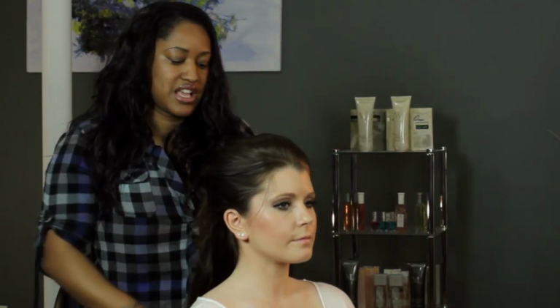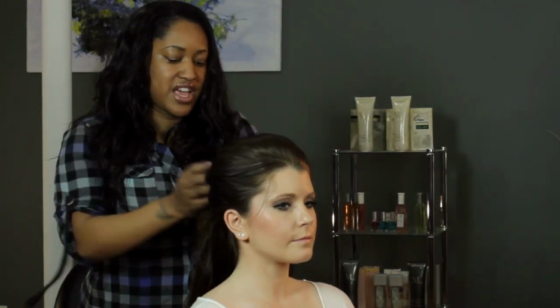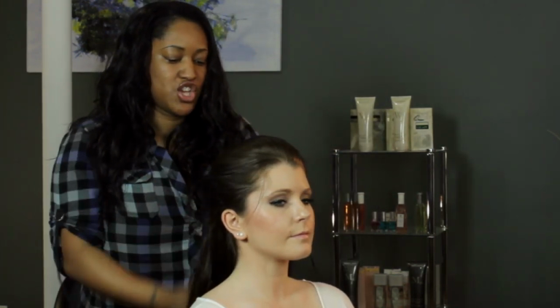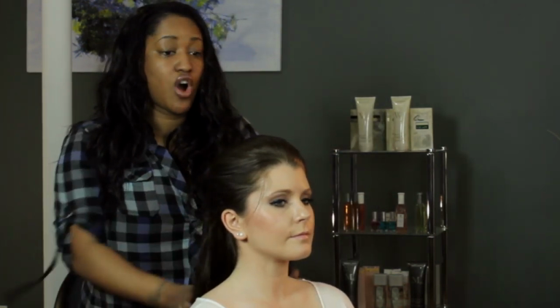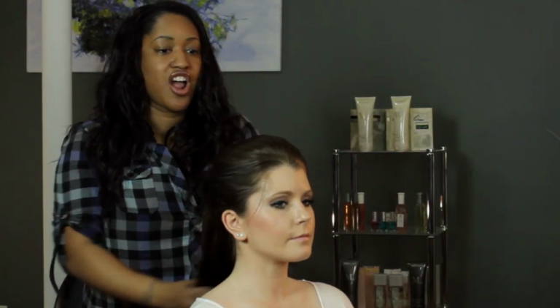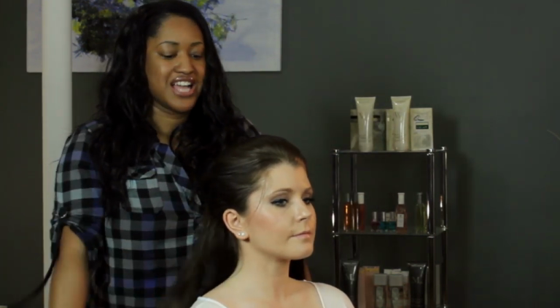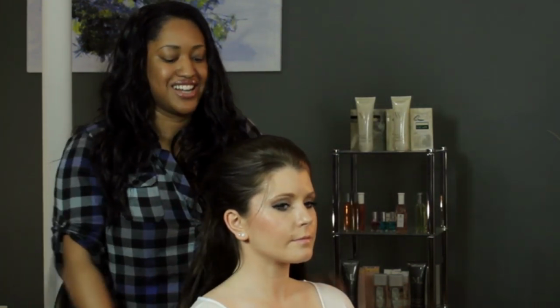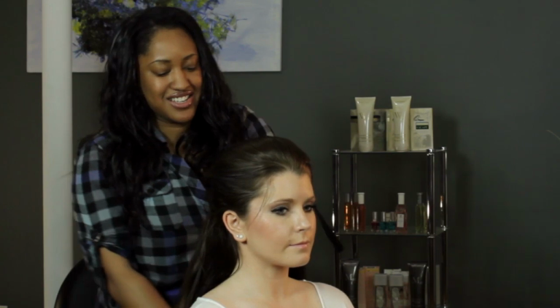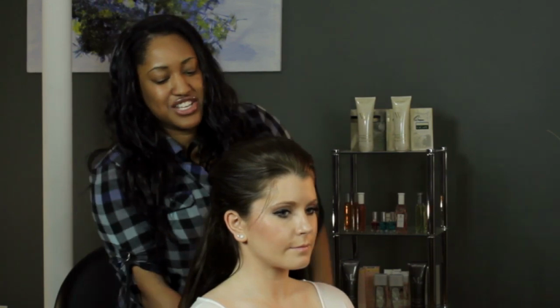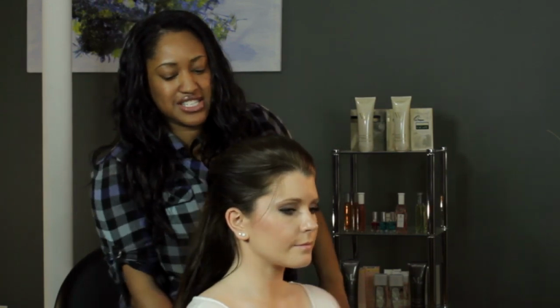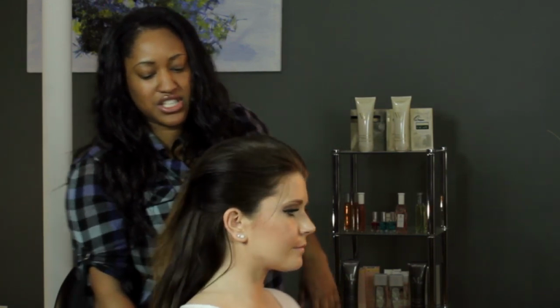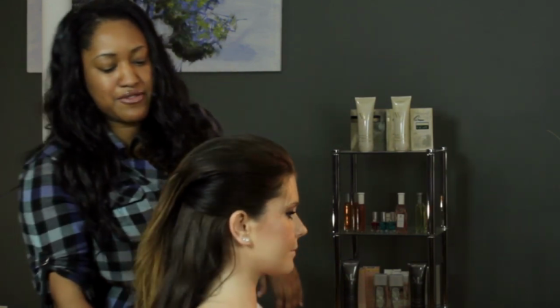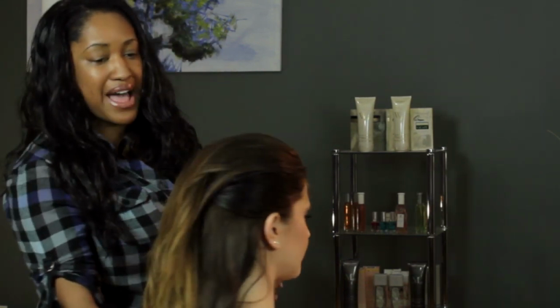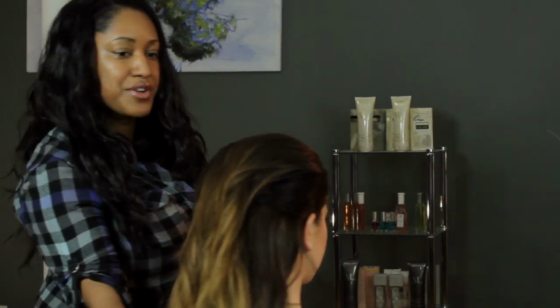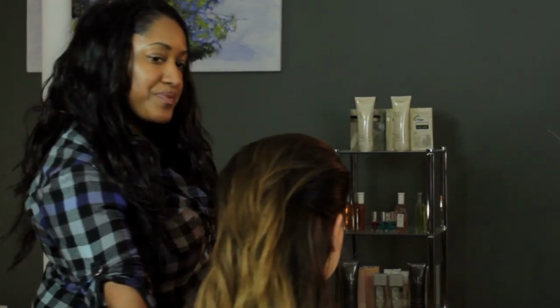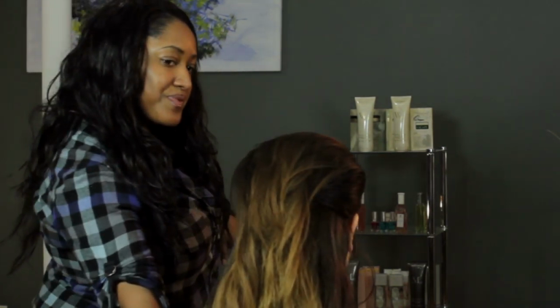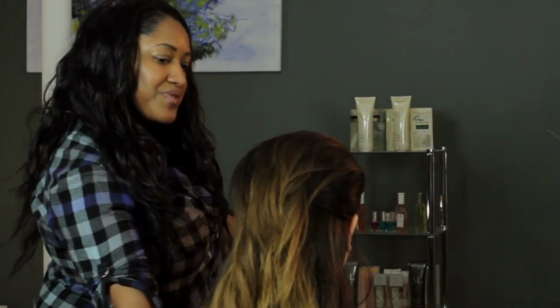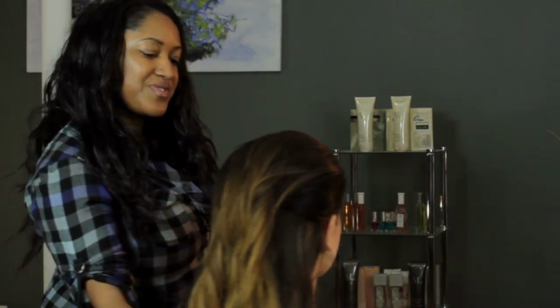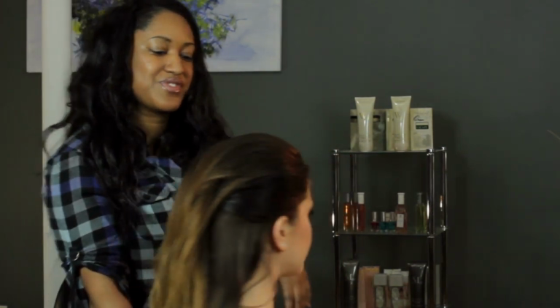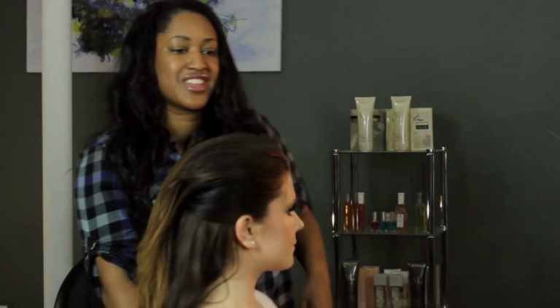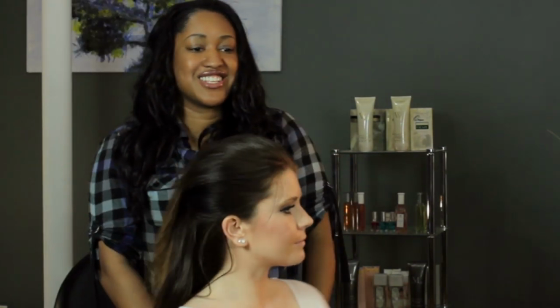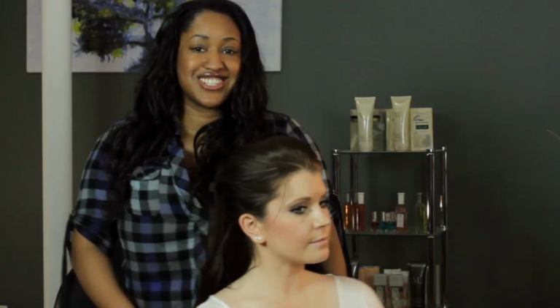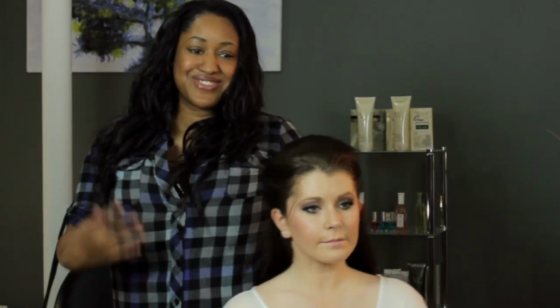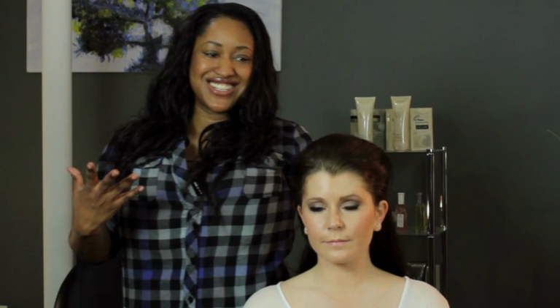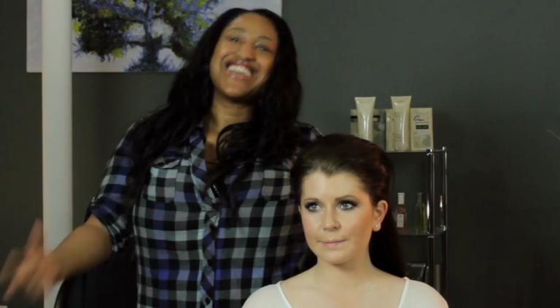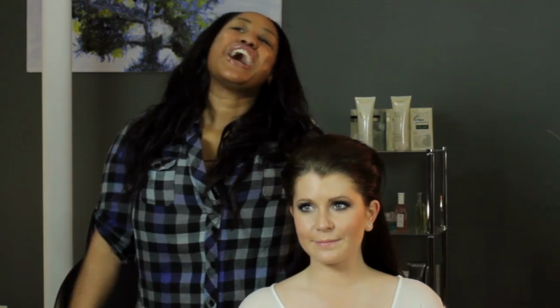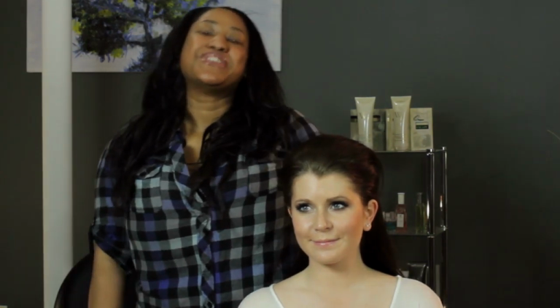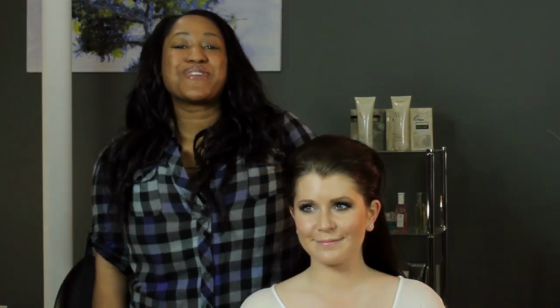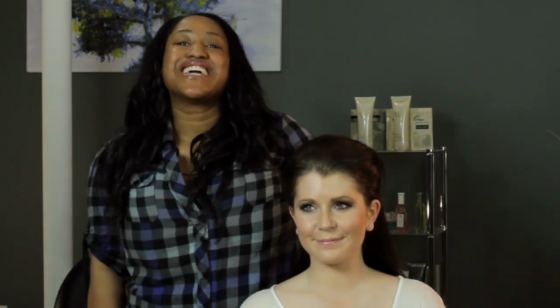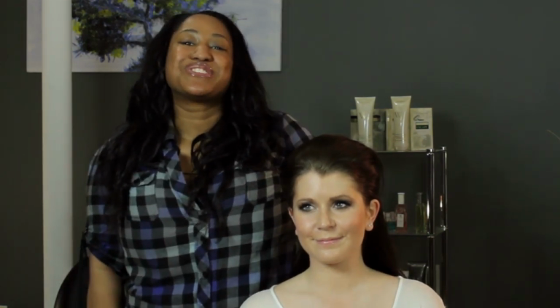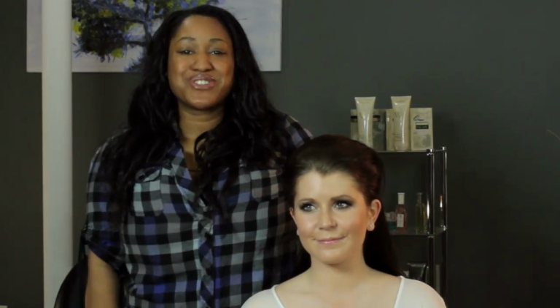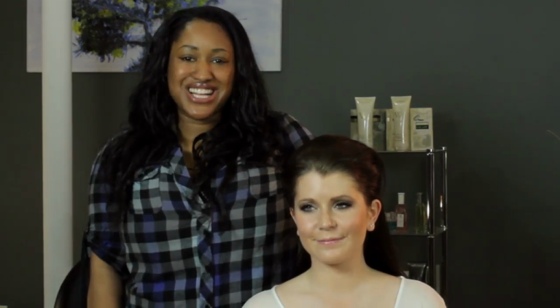And then you are done. You can see what it looks like from the back, and this is what it looks like from the front. I'm T Cooper. Thank you so much for watching.